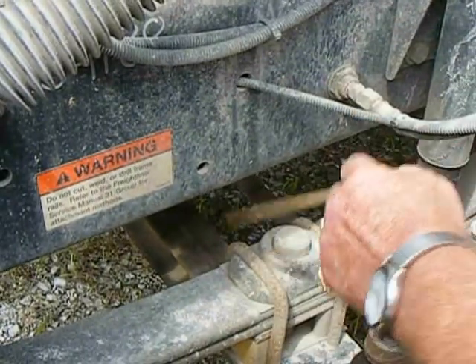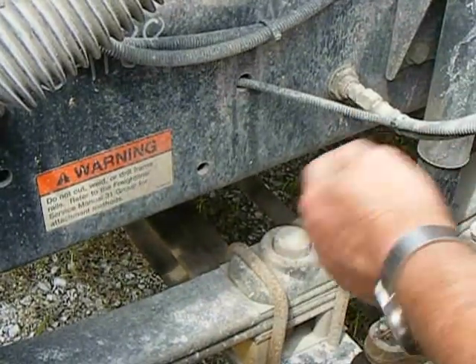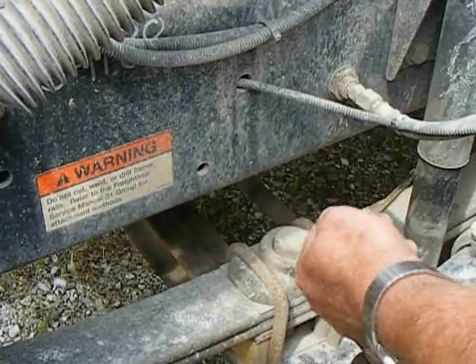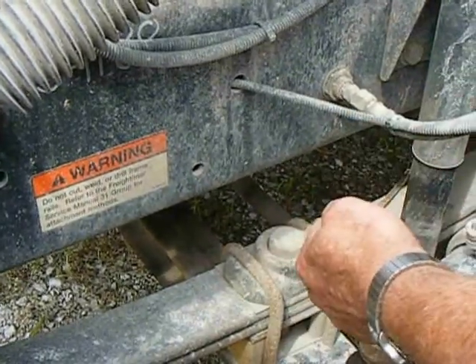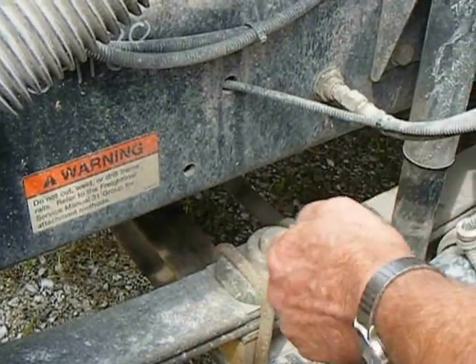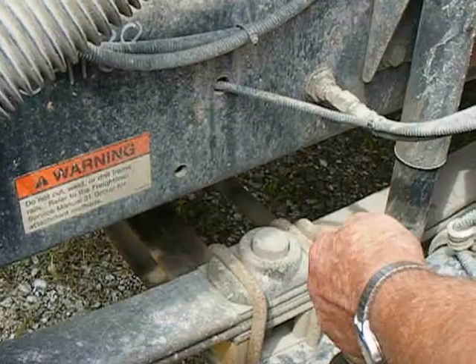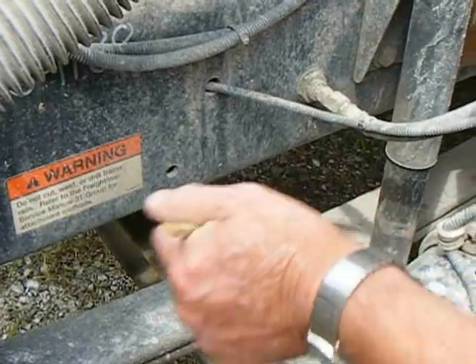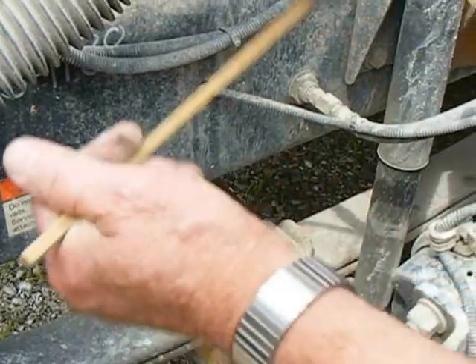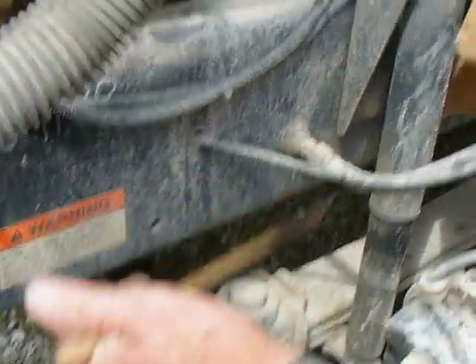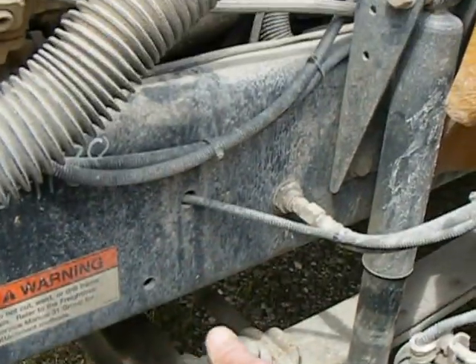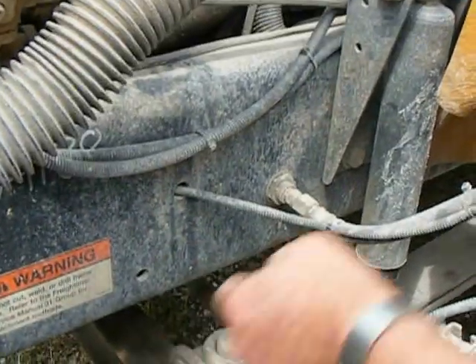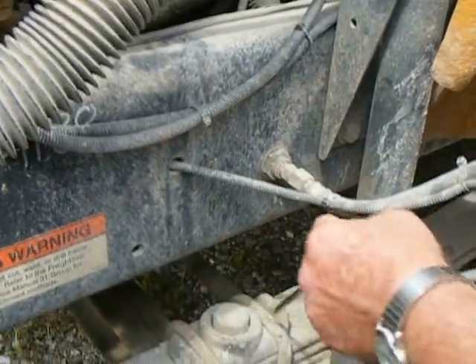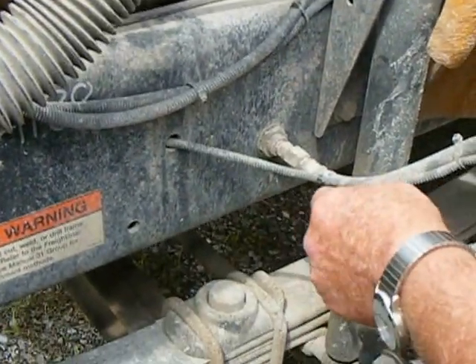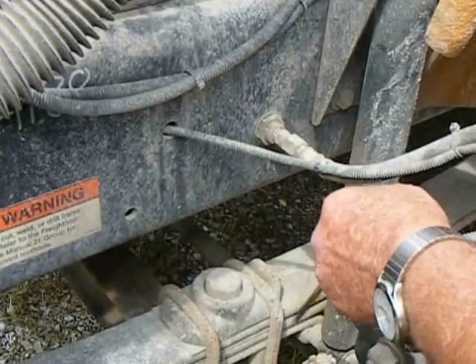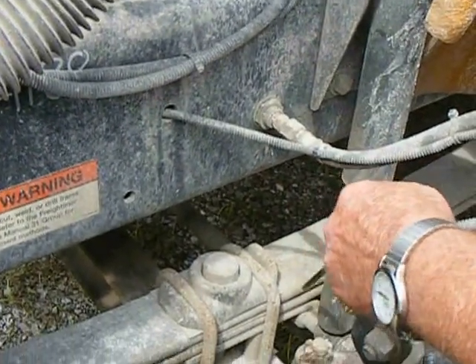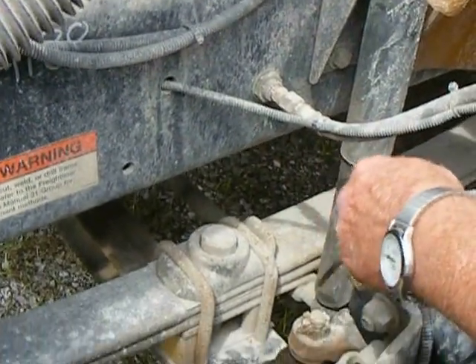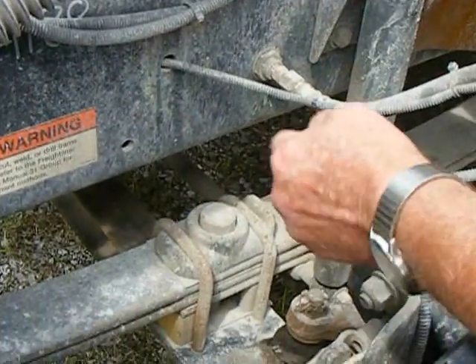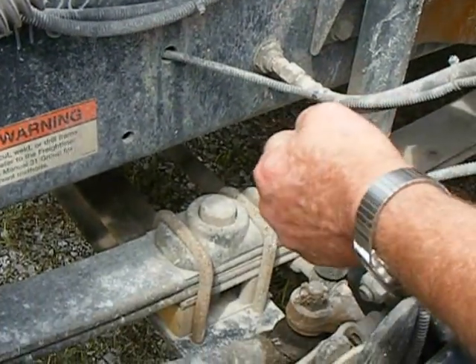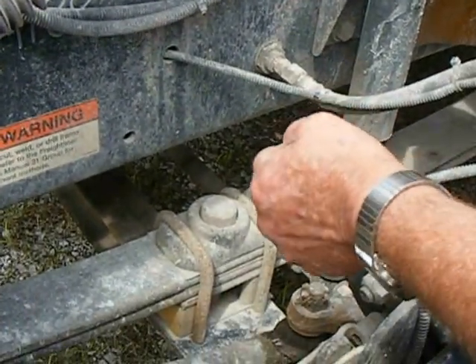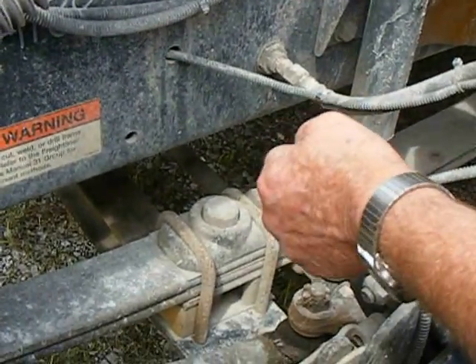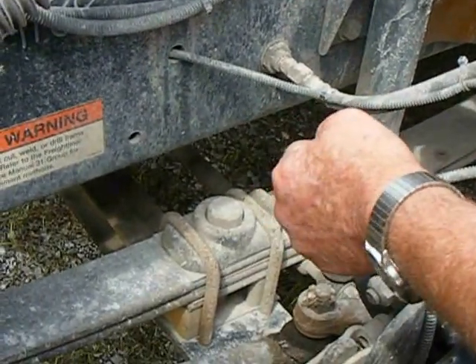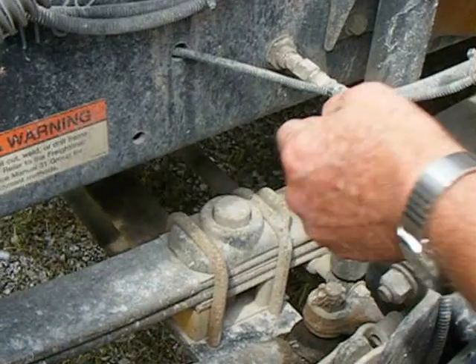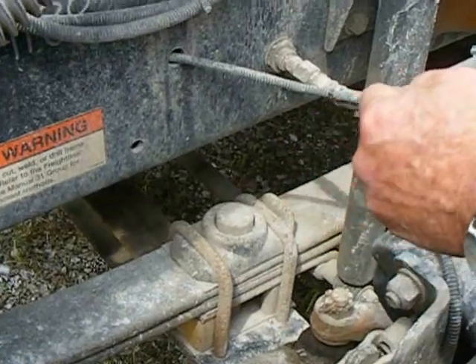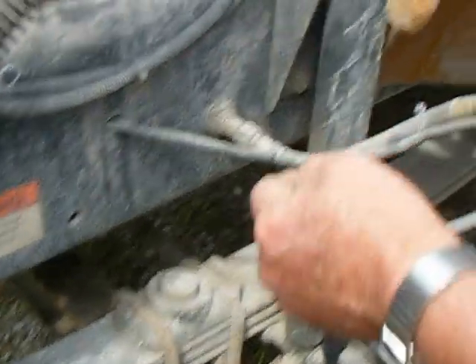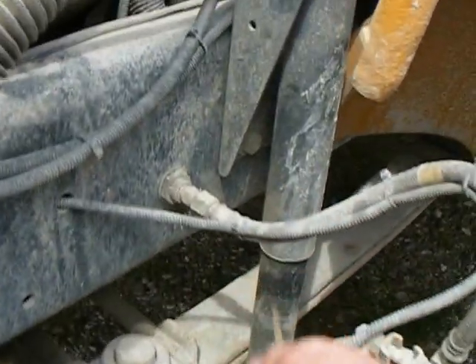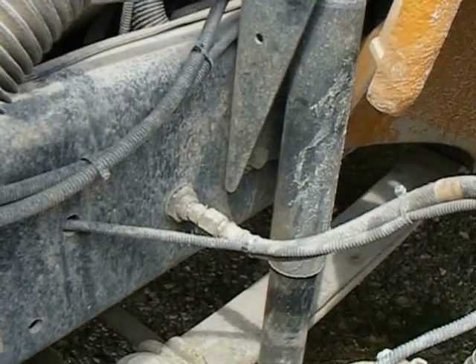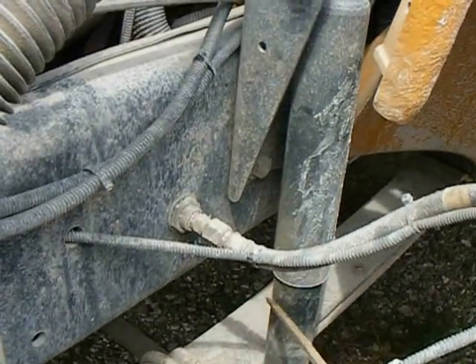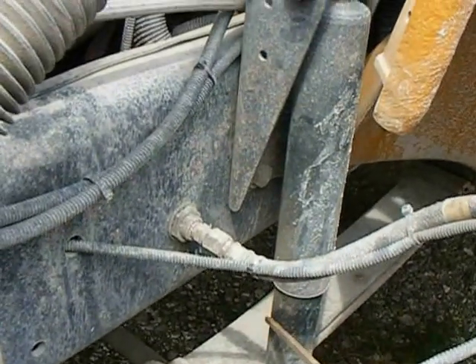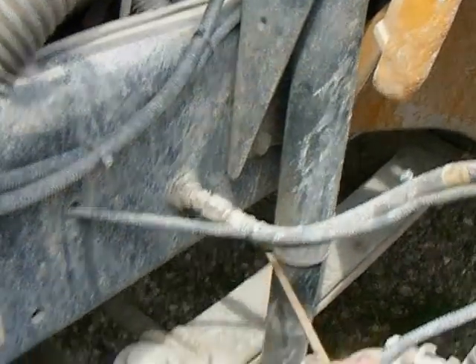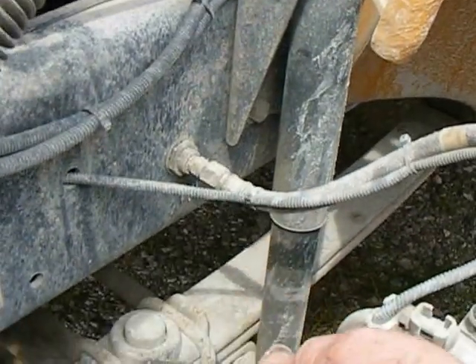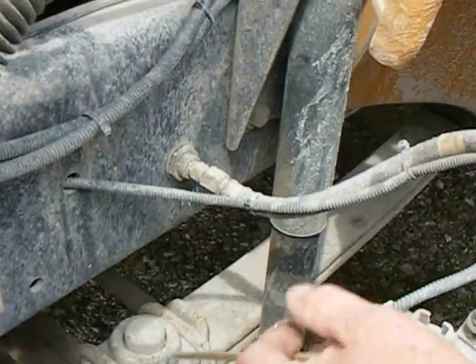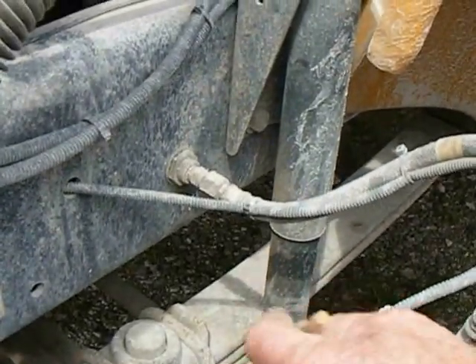The next thing we're going to do is look at the shock. Make sure the mounts on each end are good and tight, no apparent movement. Check the shock itself — make sure there's no fluid leaking from it, it's not dented or damaged.